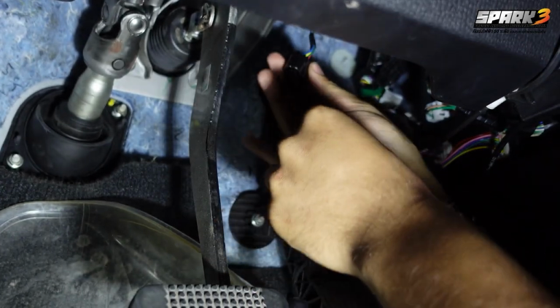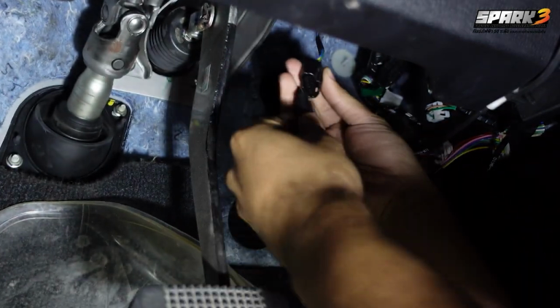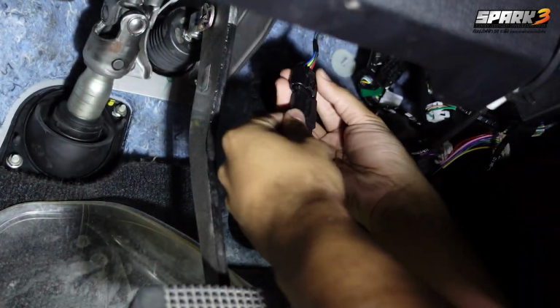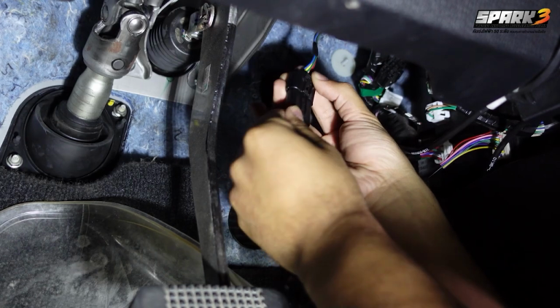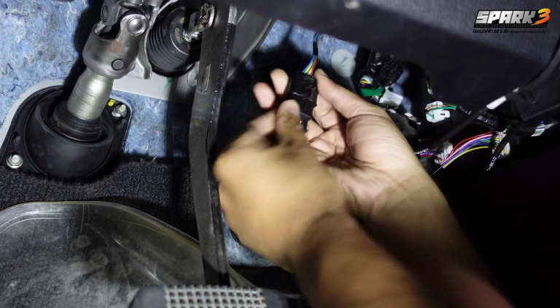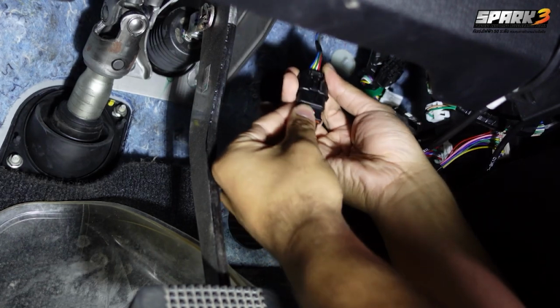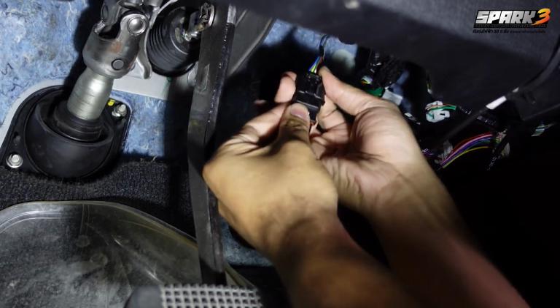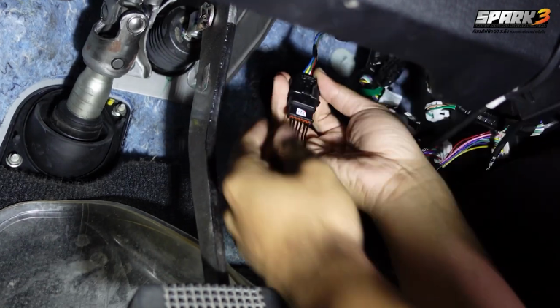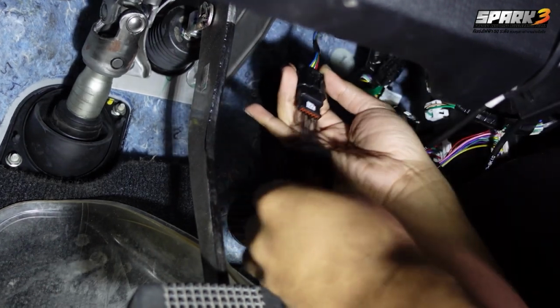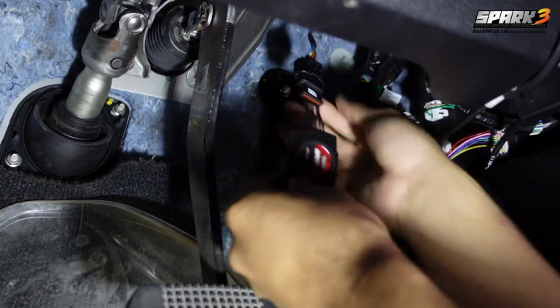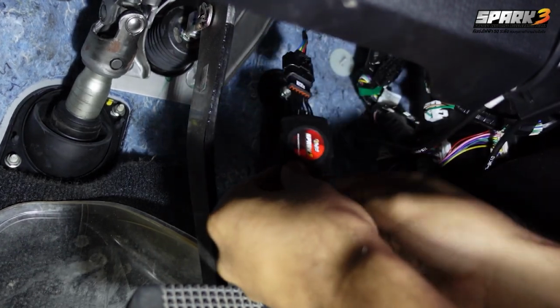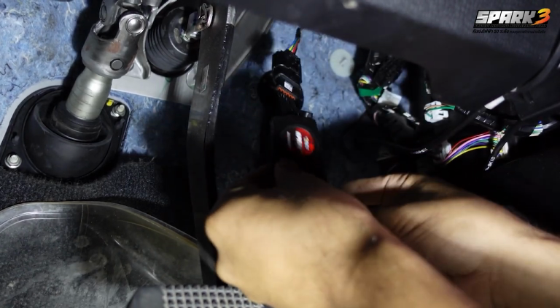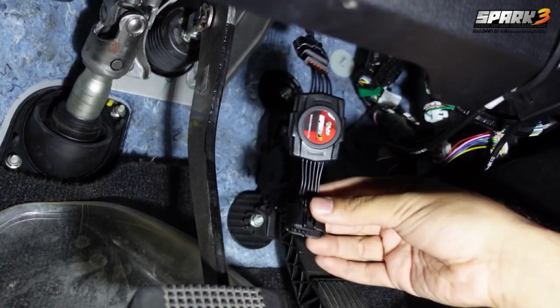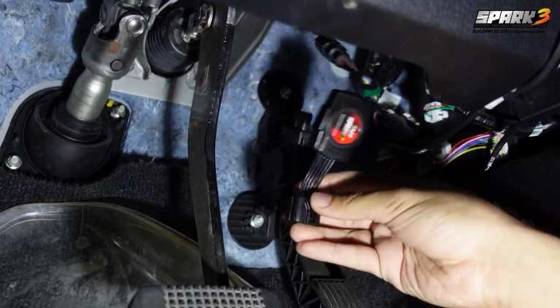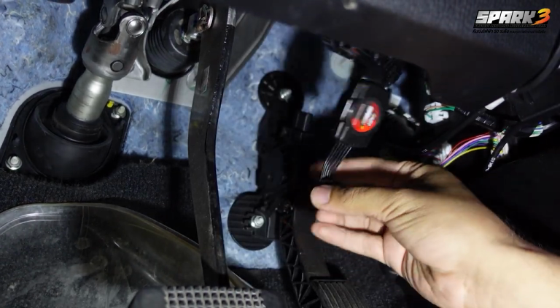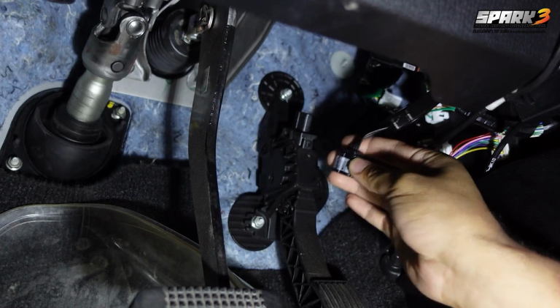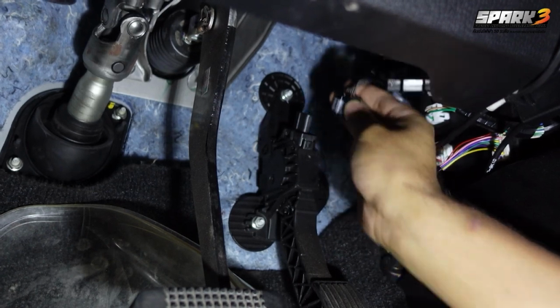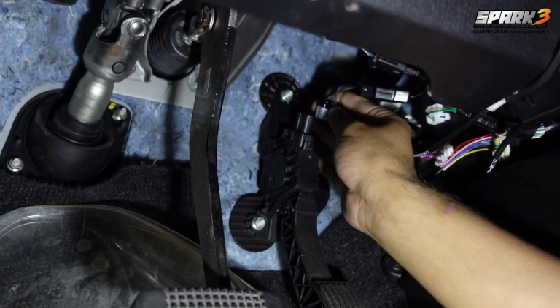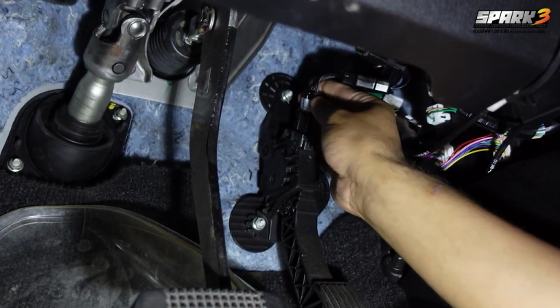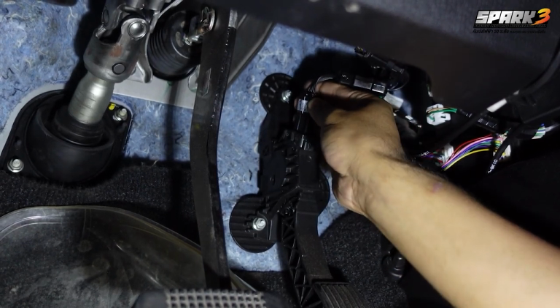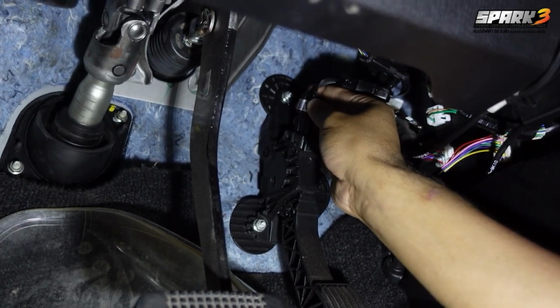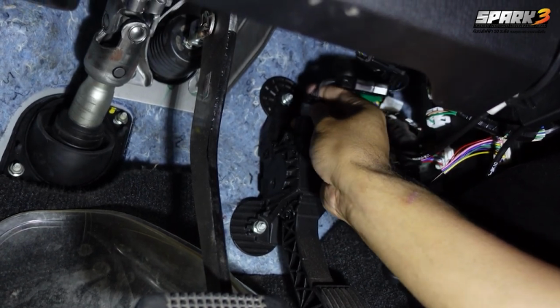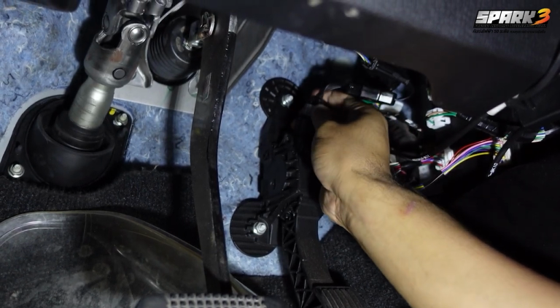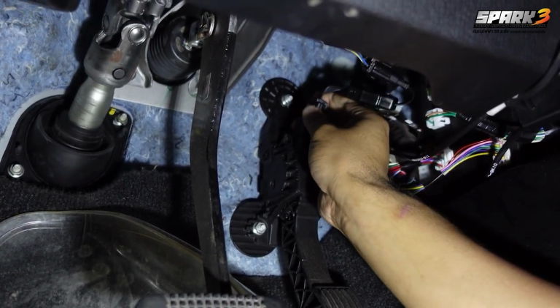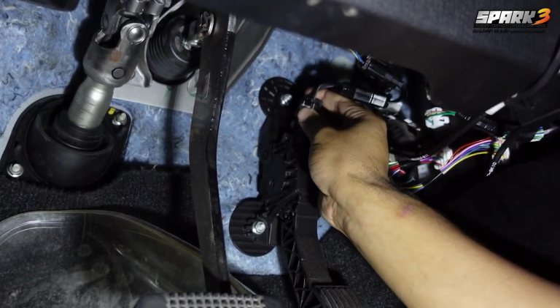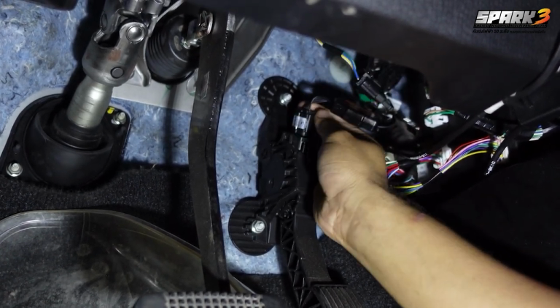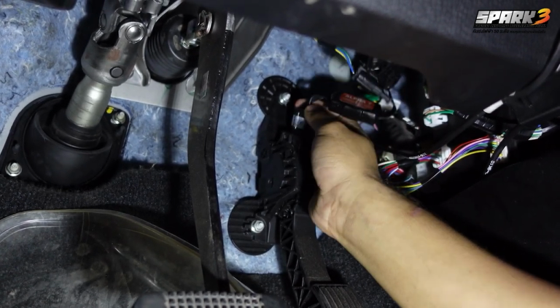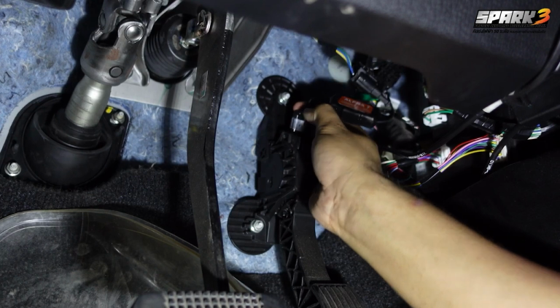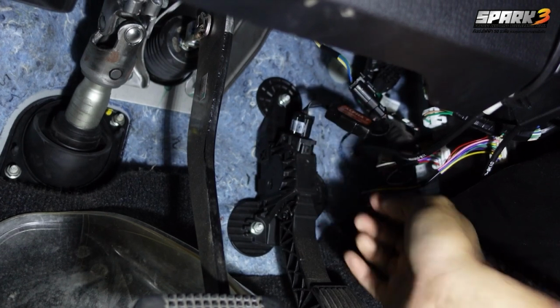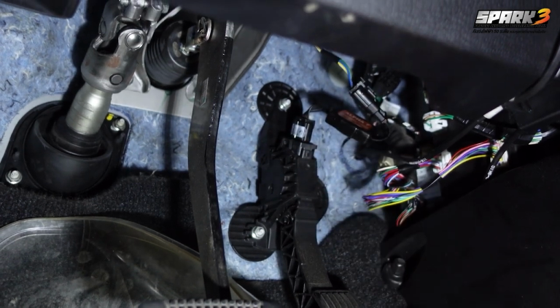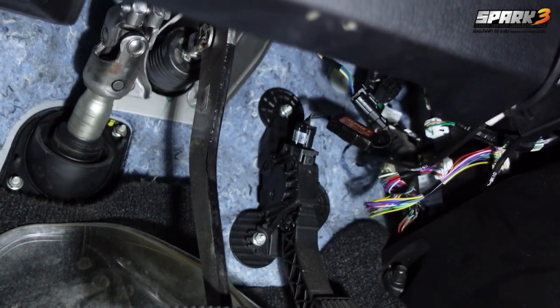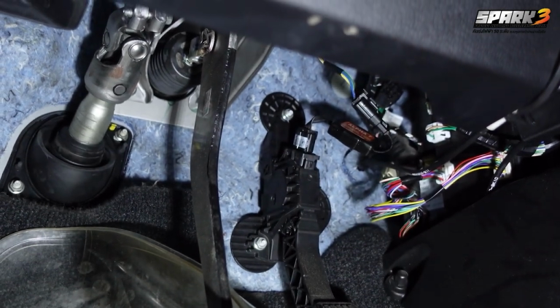Simply pull the original inlet out of the throttle and connect the original inlet into the Alphatec Spark 3 outlet, then plug the Alphatec Spark 3 into the accelerator outlet paddles.